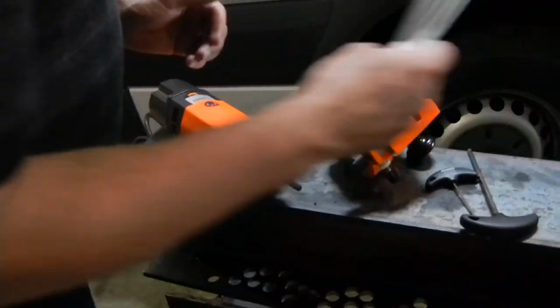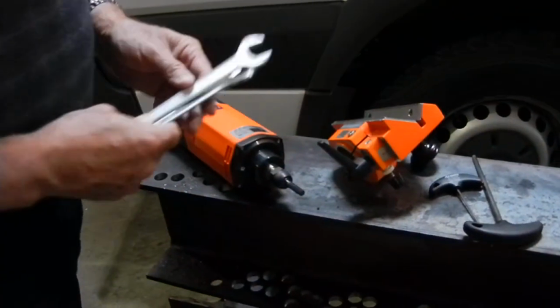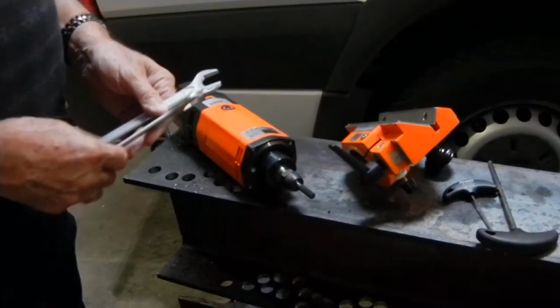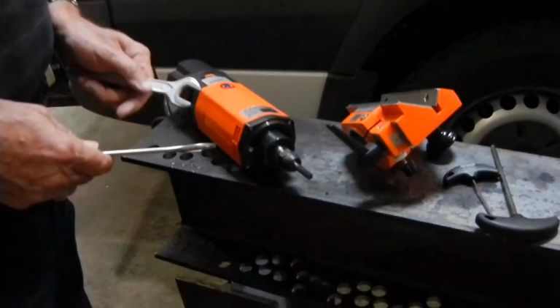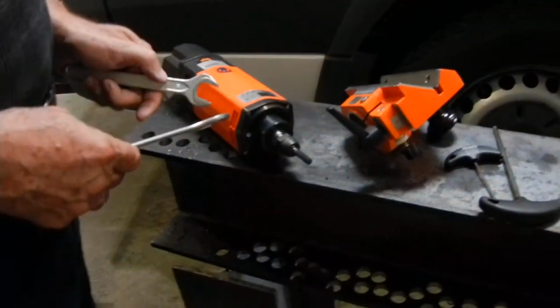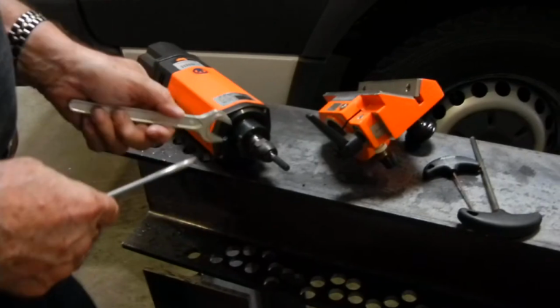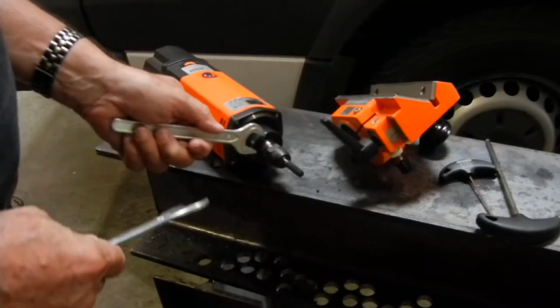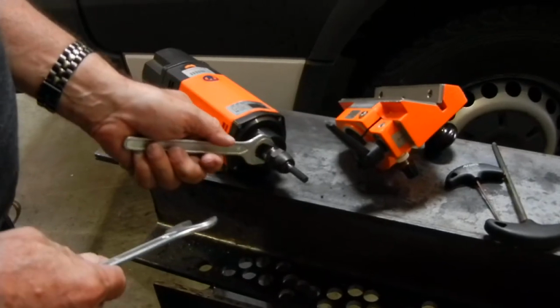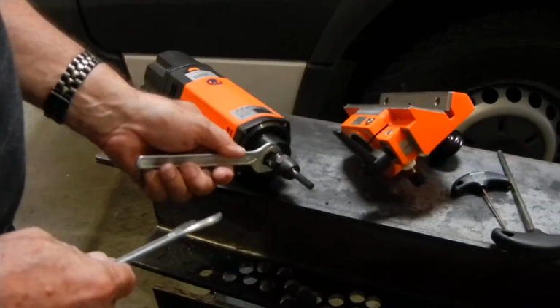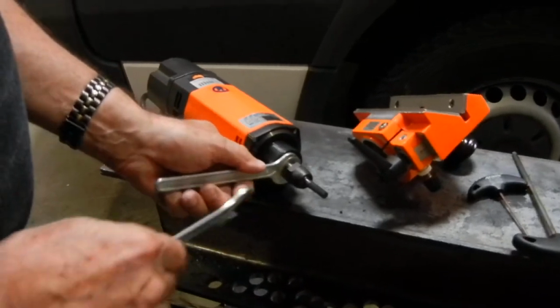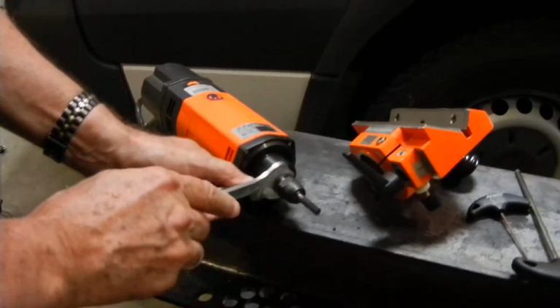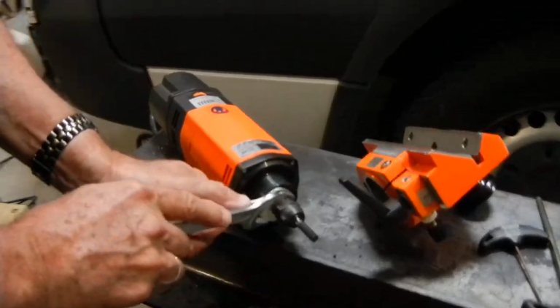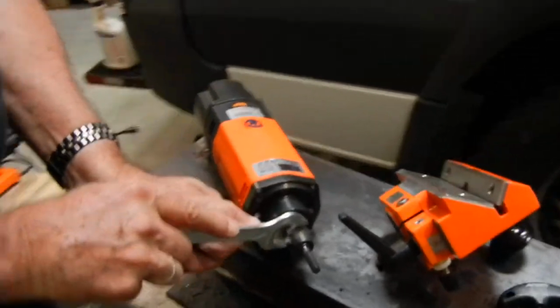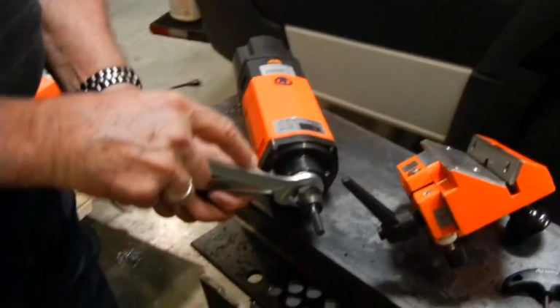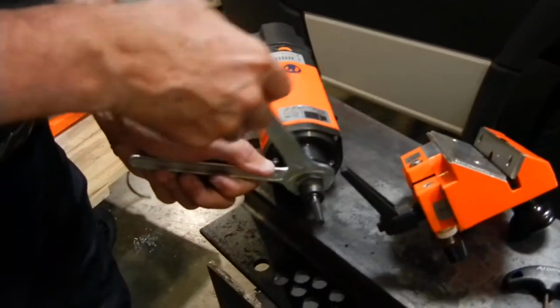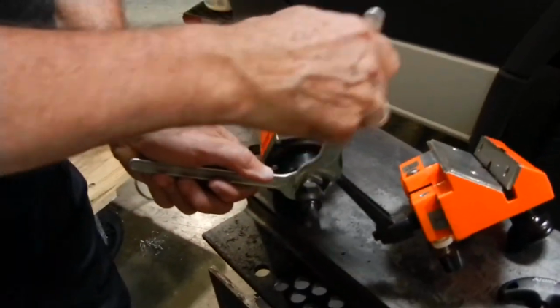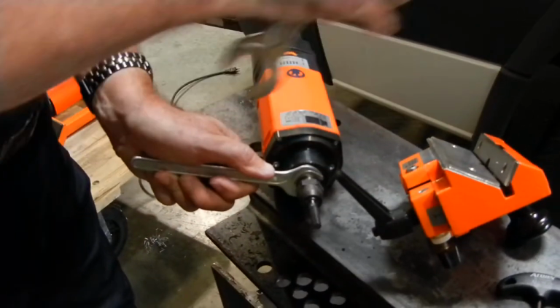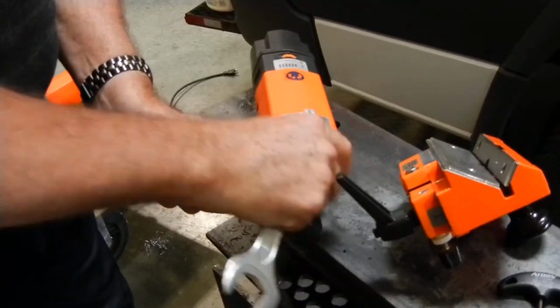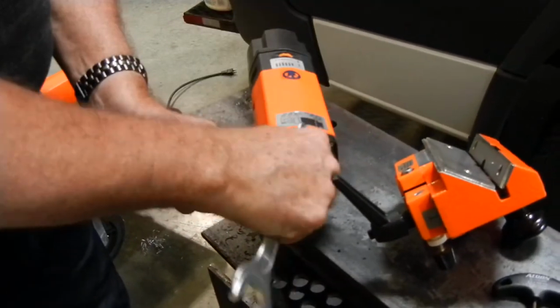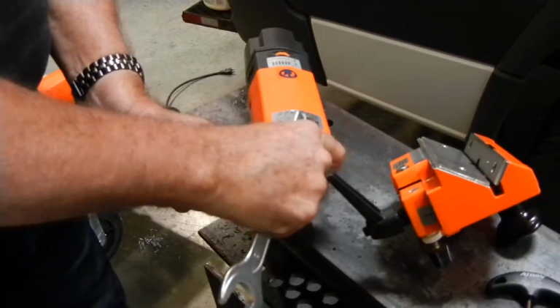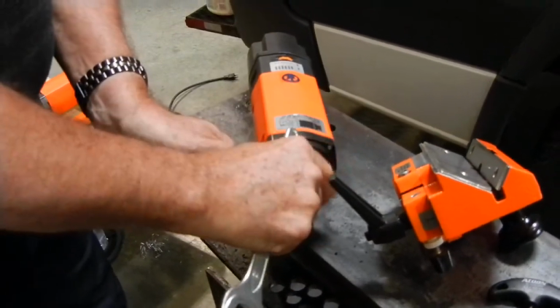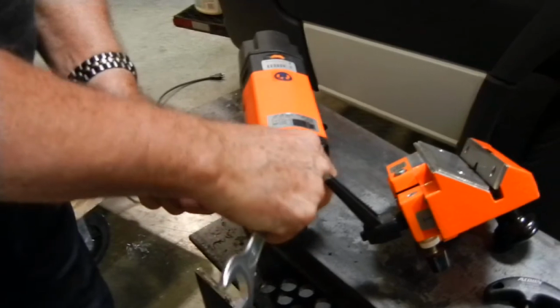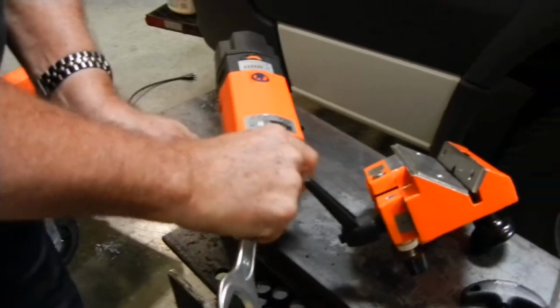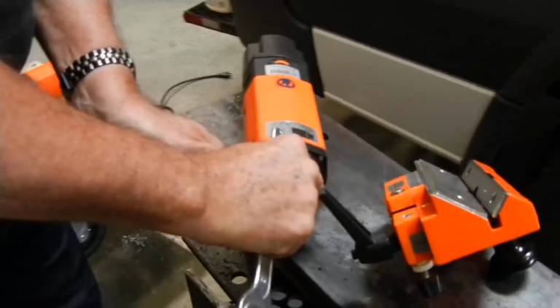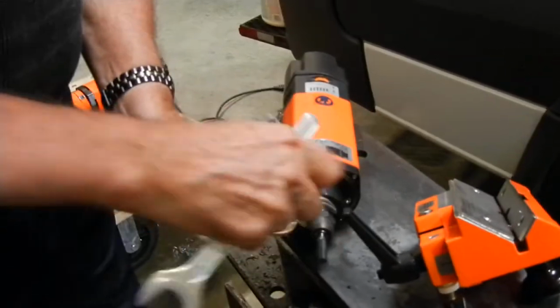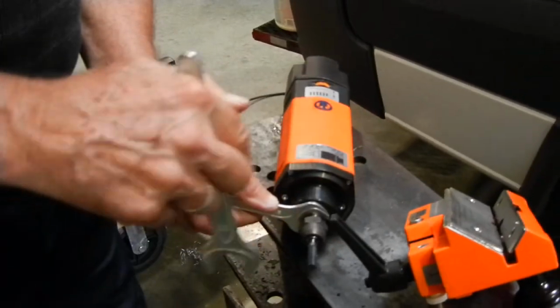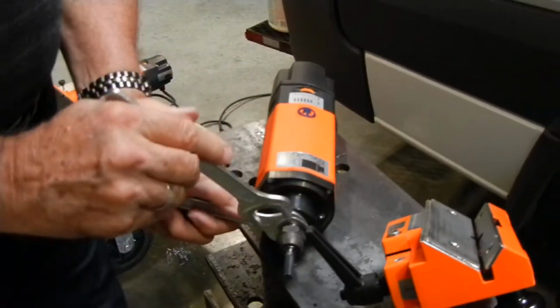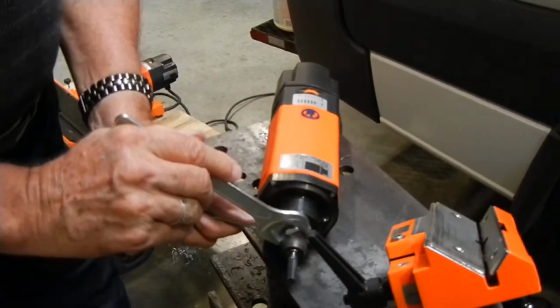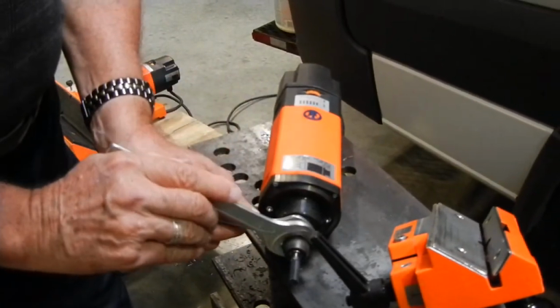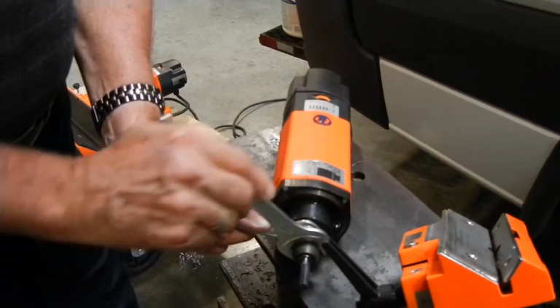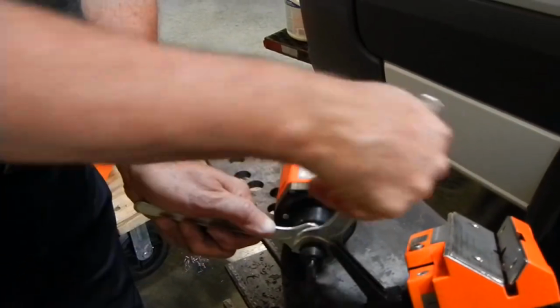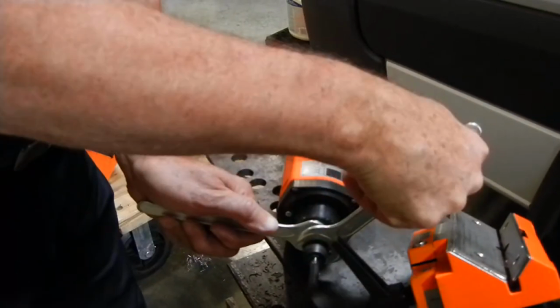What I'm going to do is I'm just going to tighten up that end mill in the collet. And very simply, we'll be ready to go shortly.